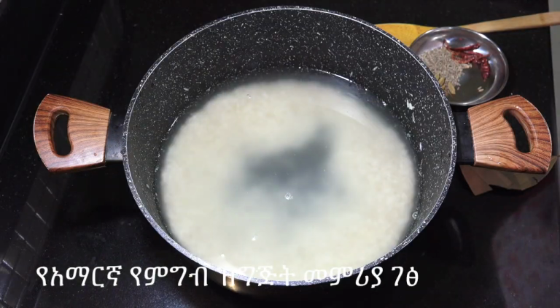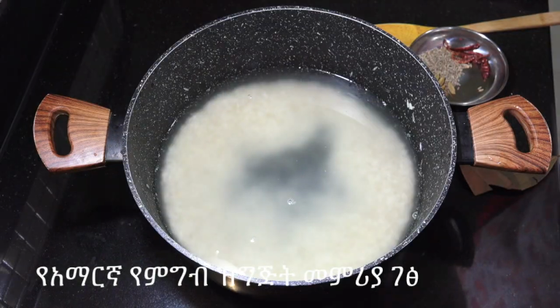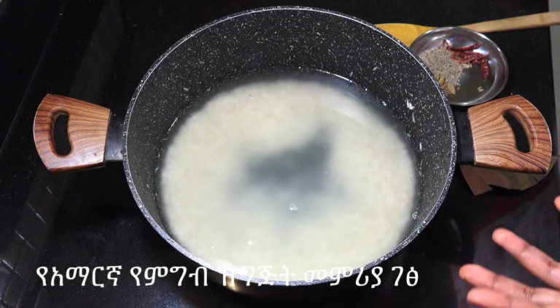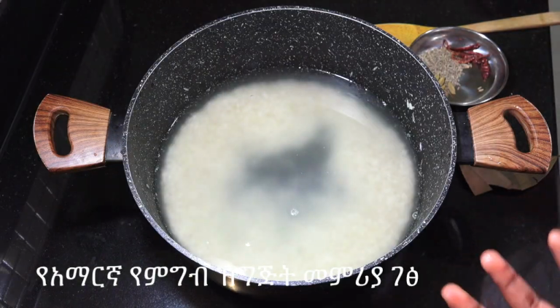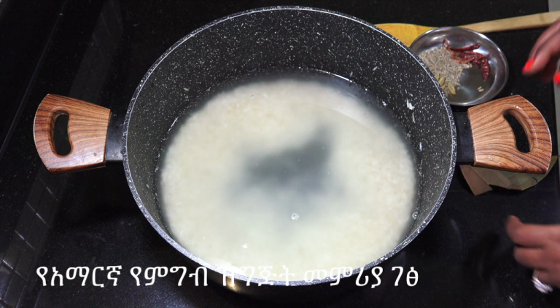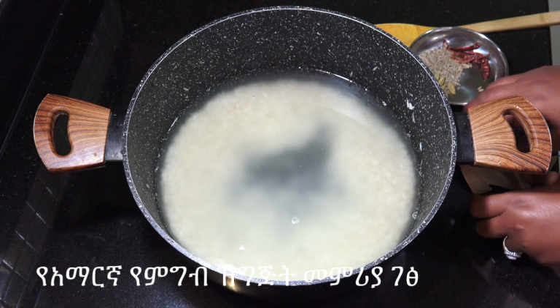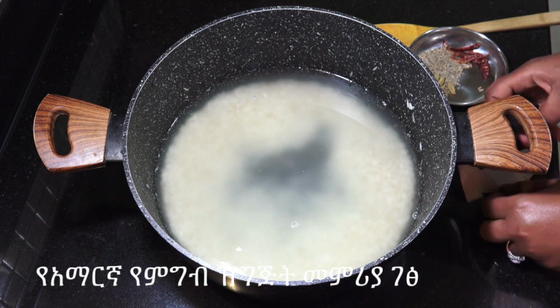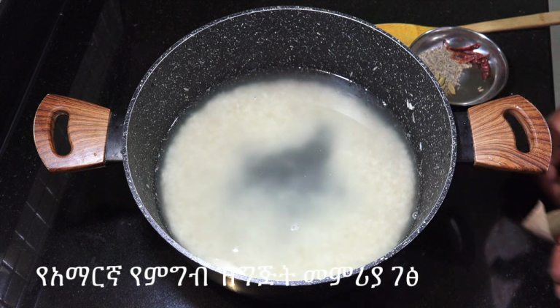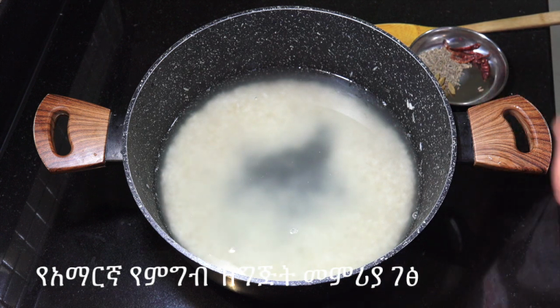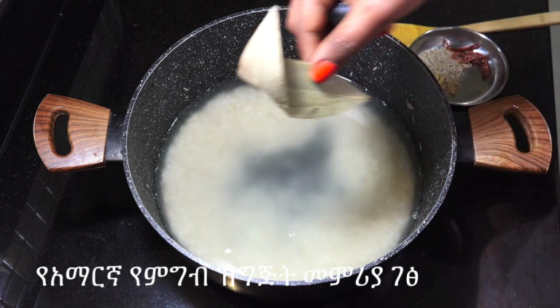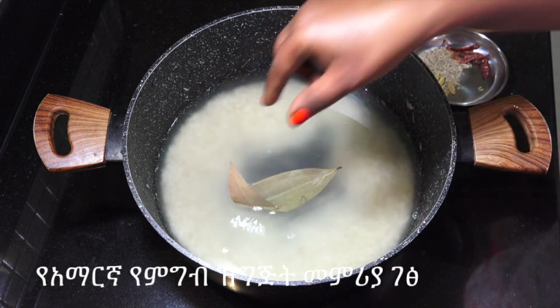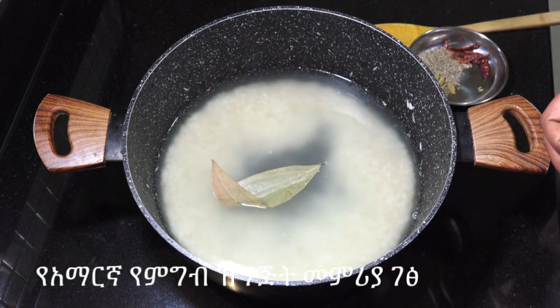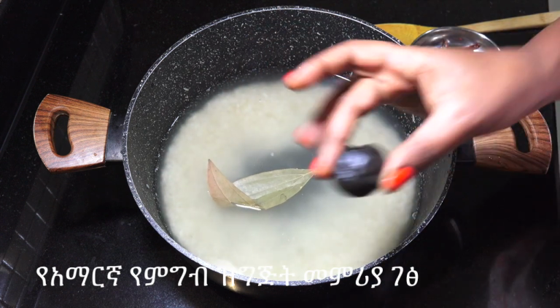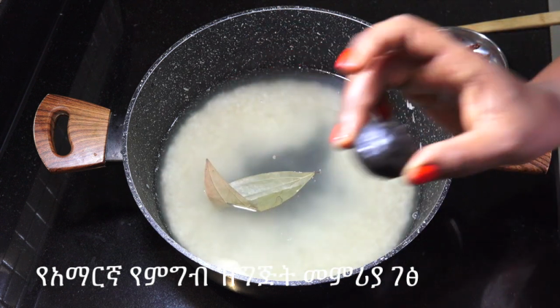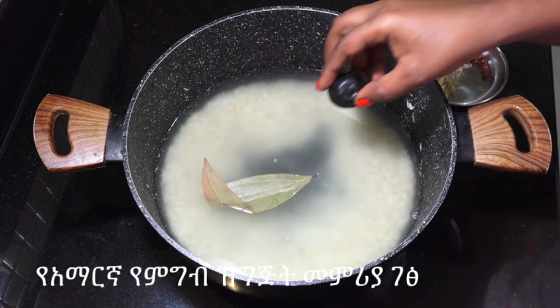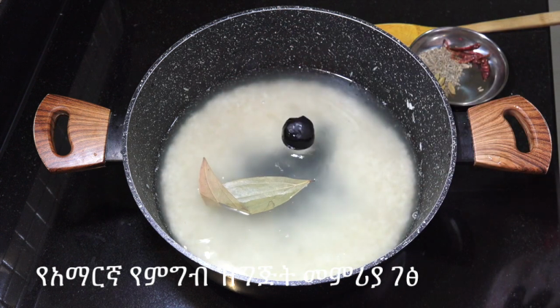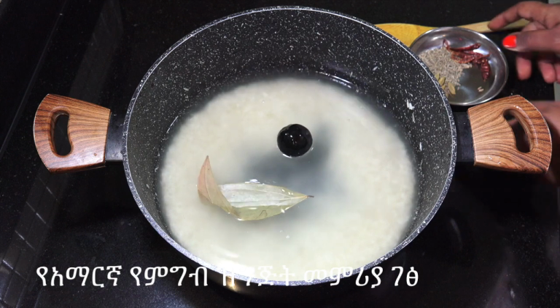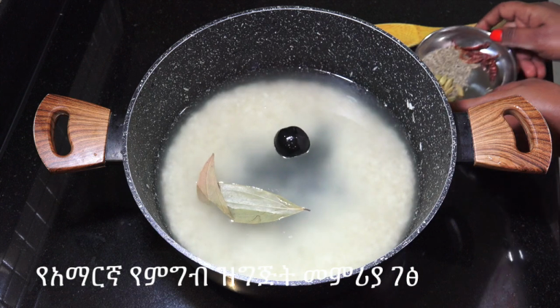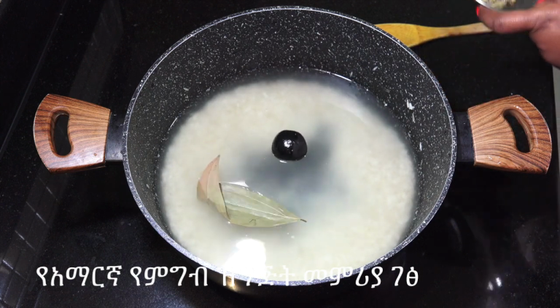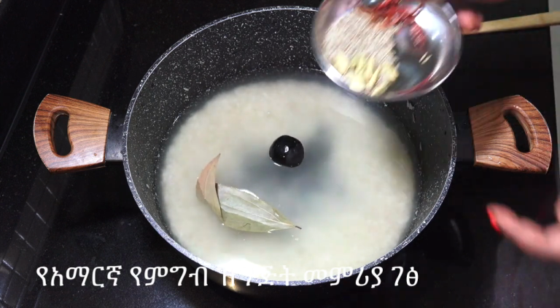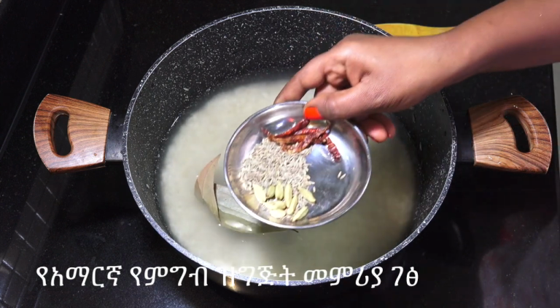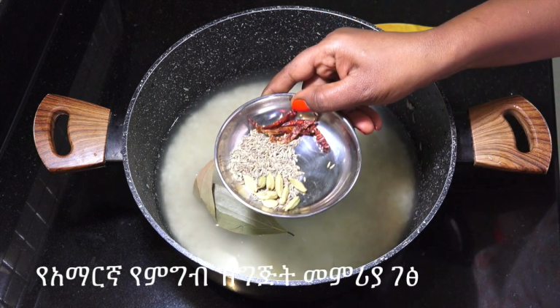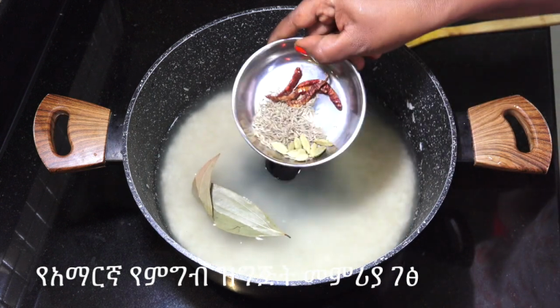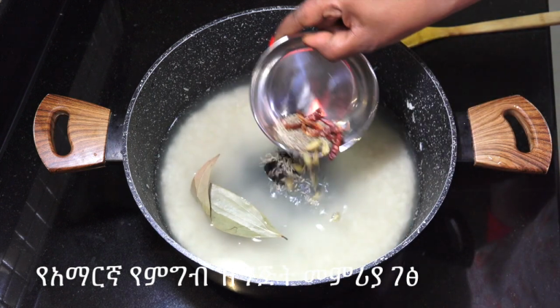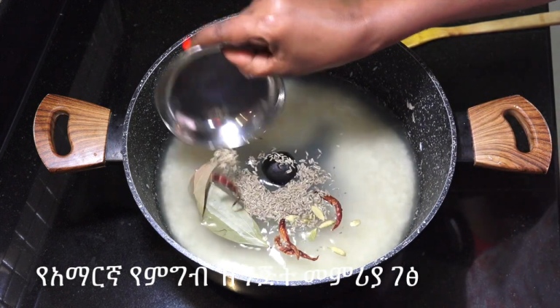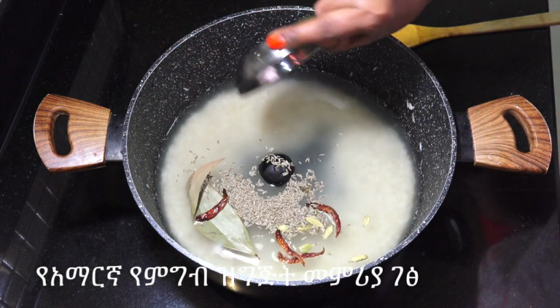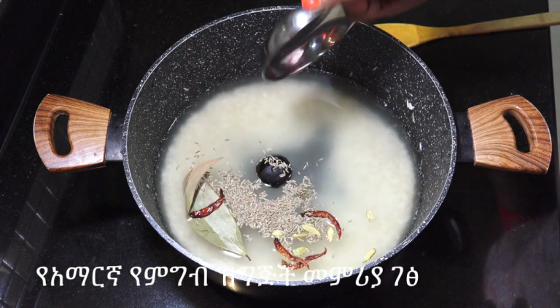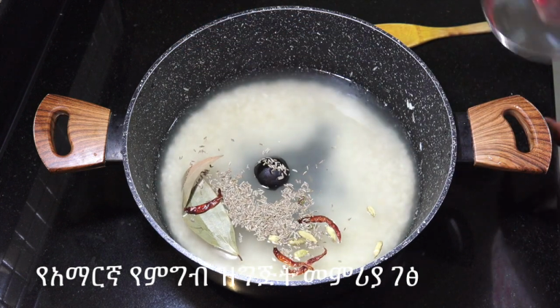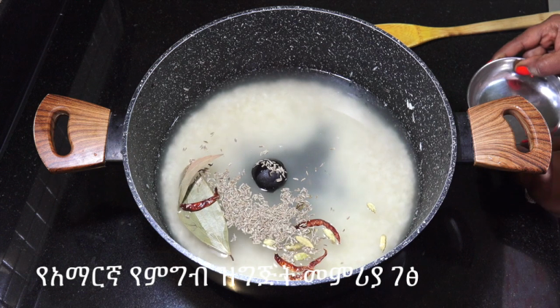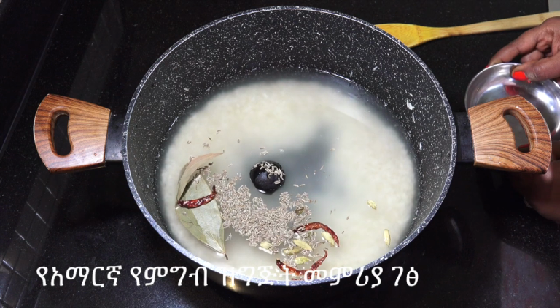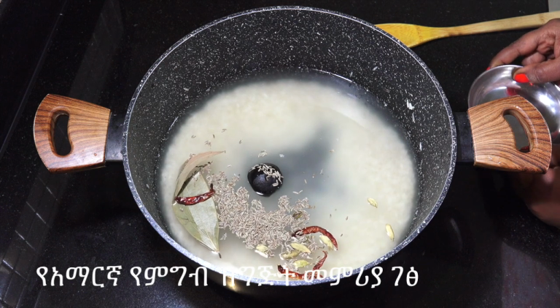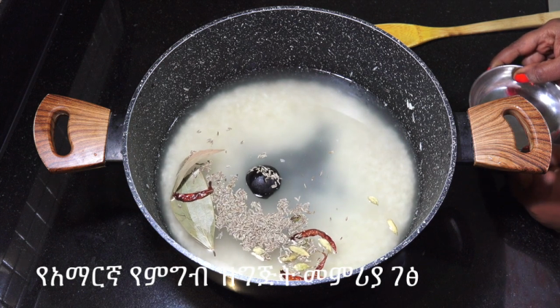Now, if you need a little honey, you can put them in a little bit. Then you need to know how to shape your shape.